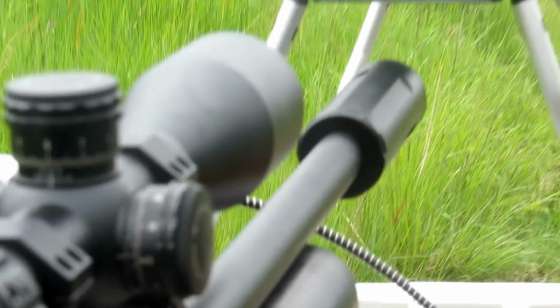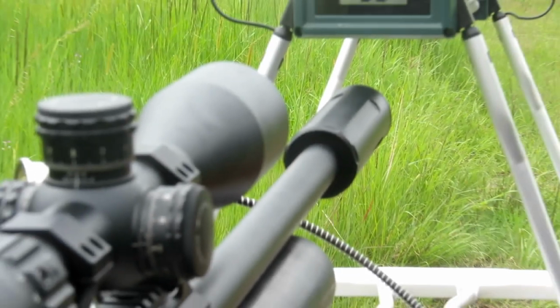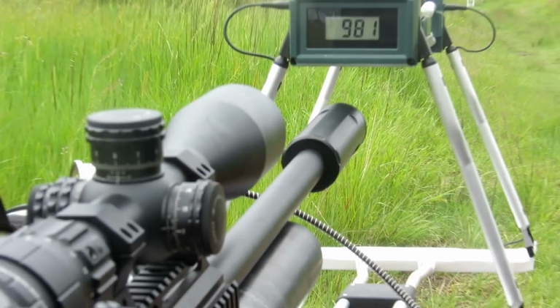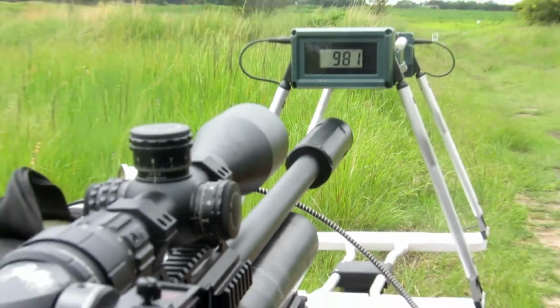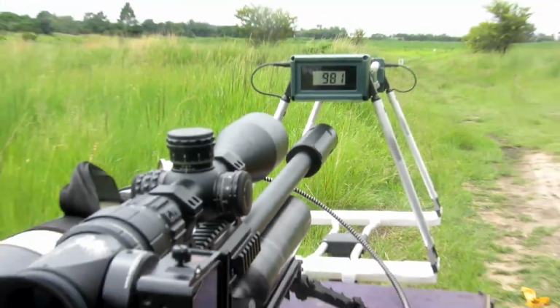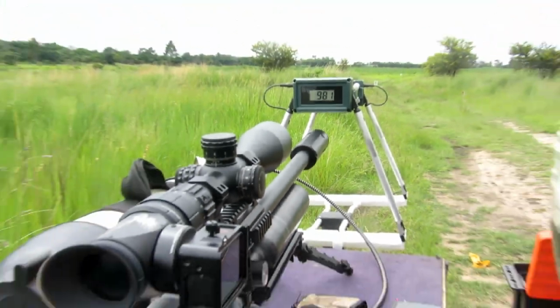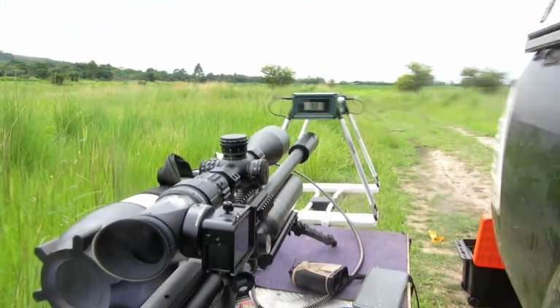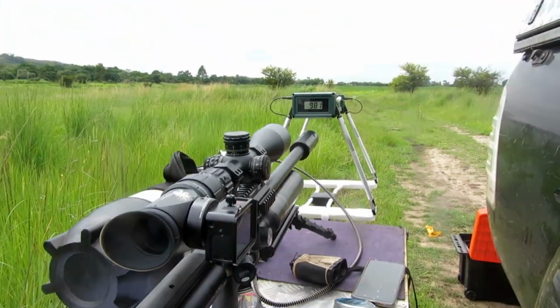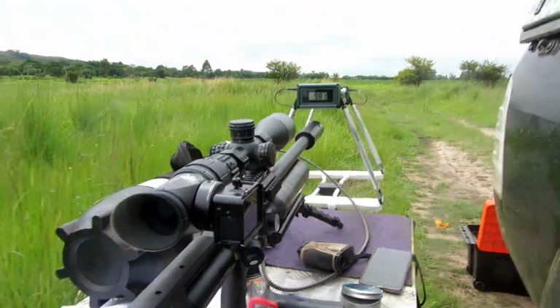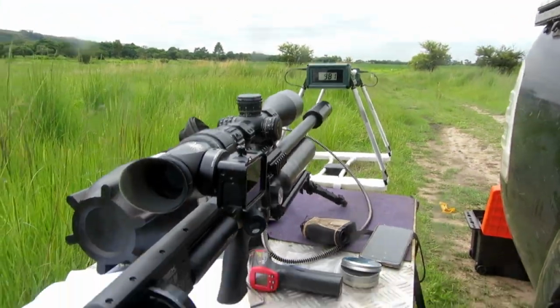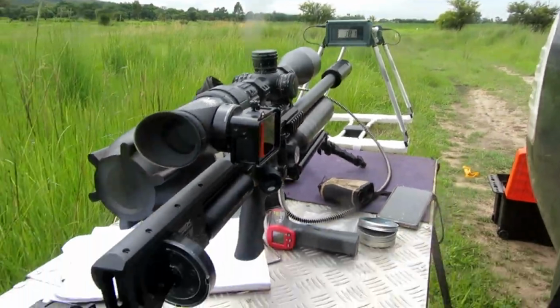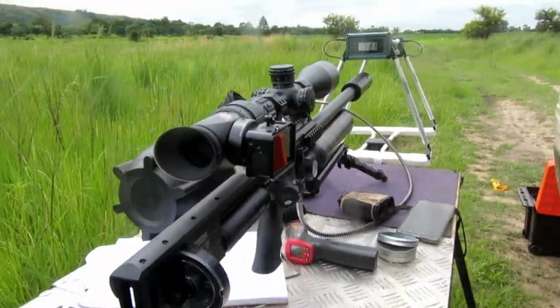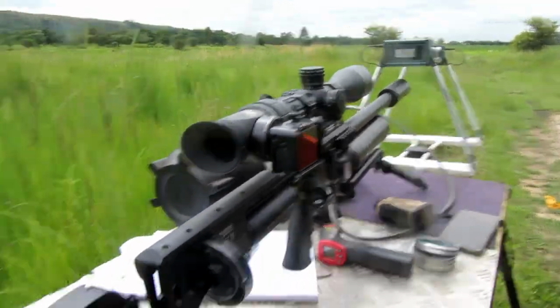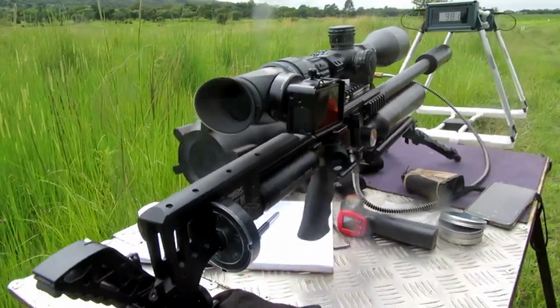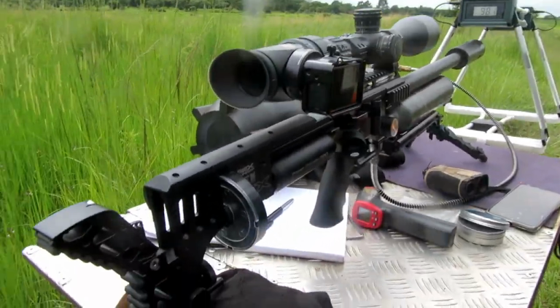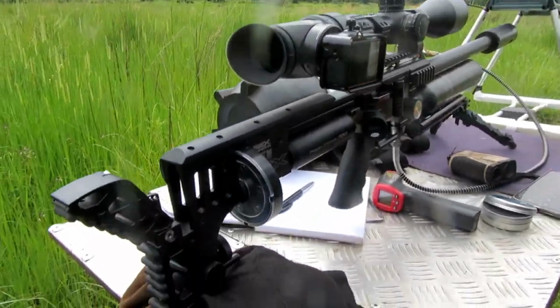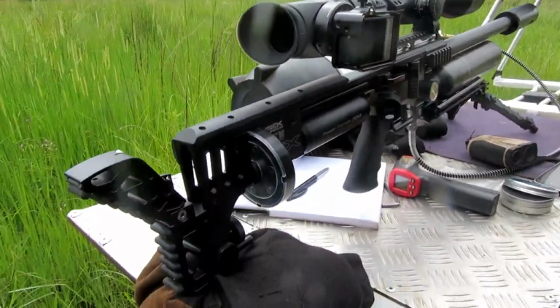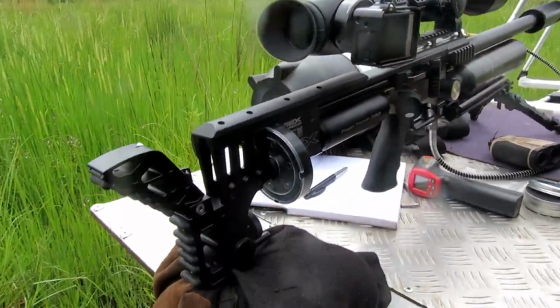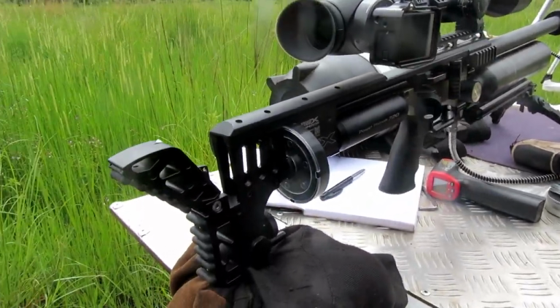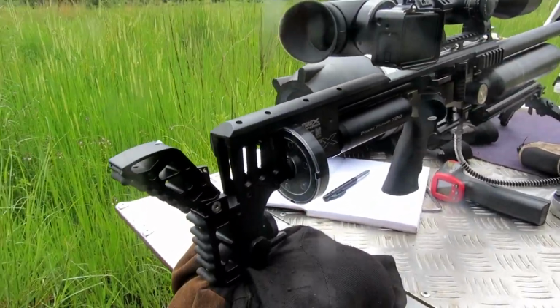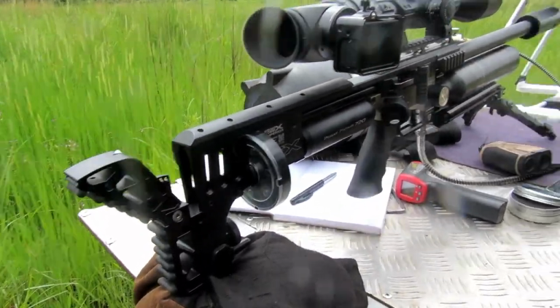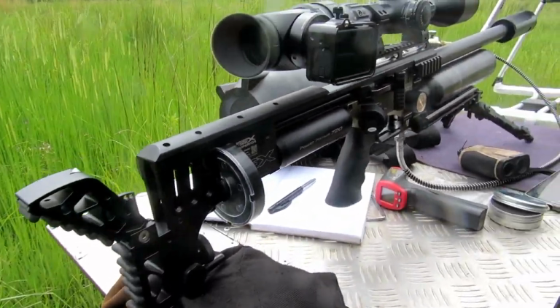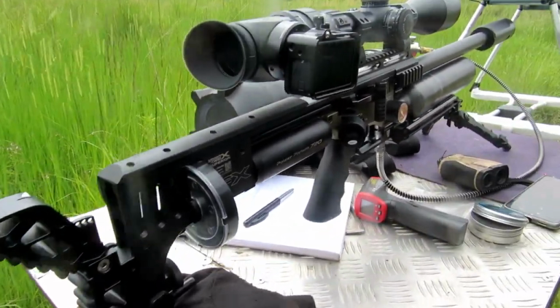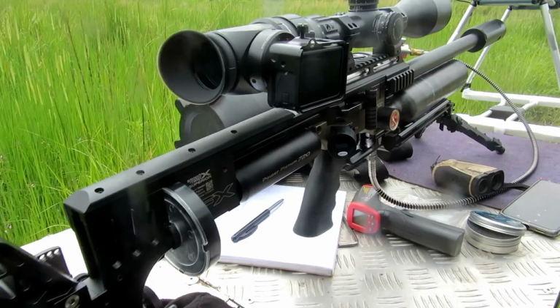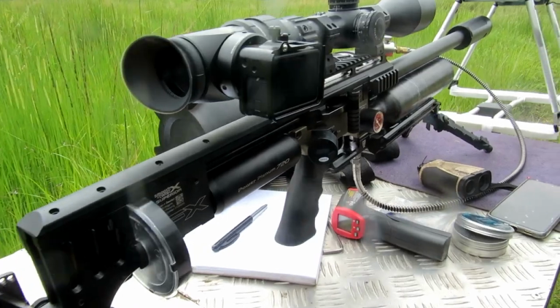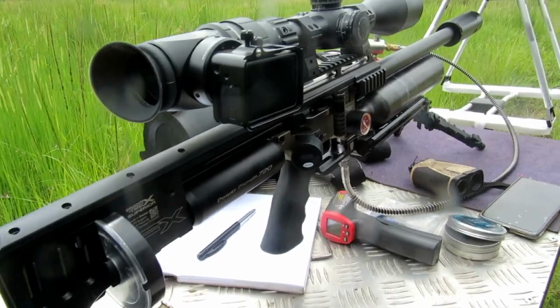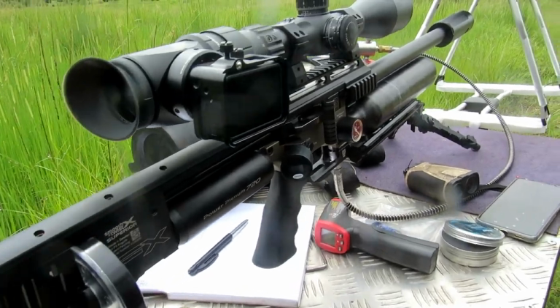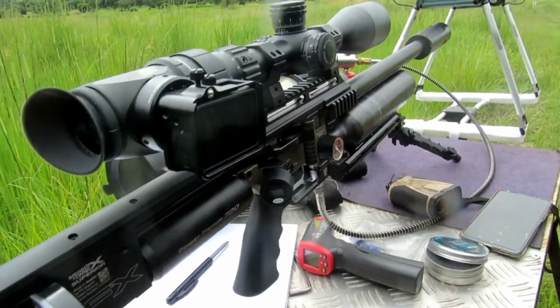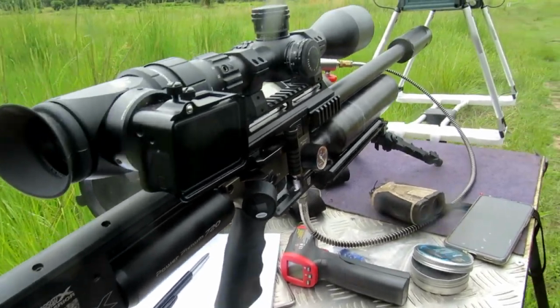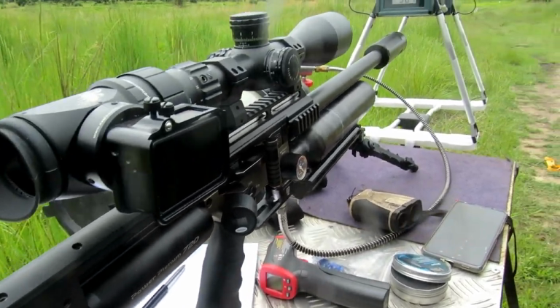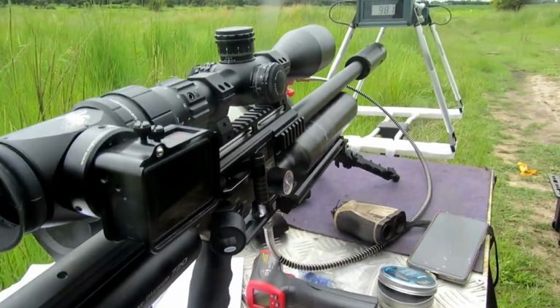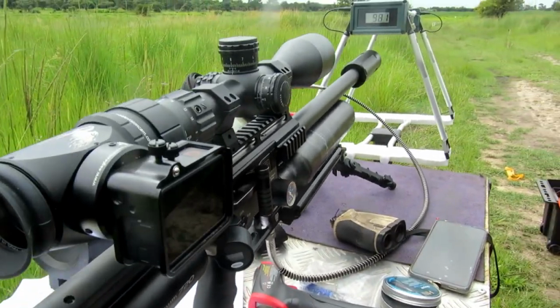Hi, I'm Mike. Welcome to the channel. In this video I'm shooting H&N HP slugs in 0.218, 27 grain.